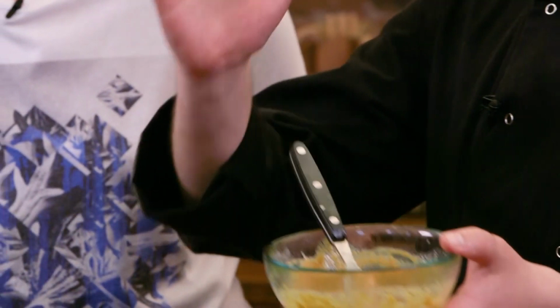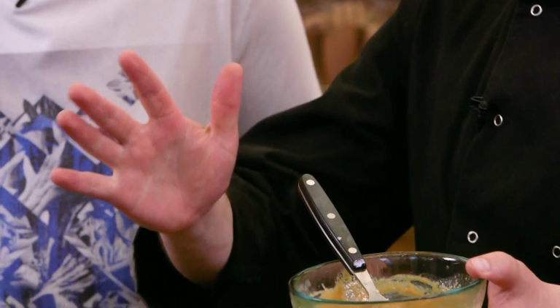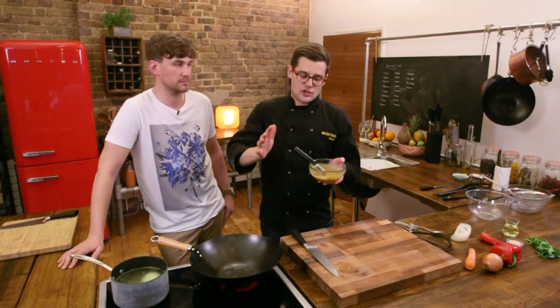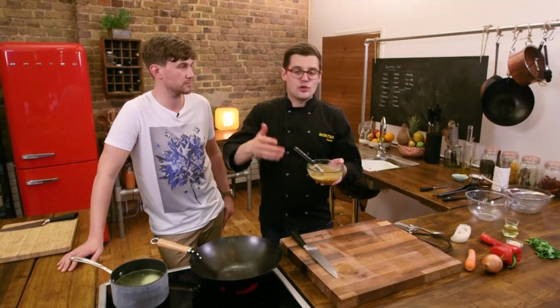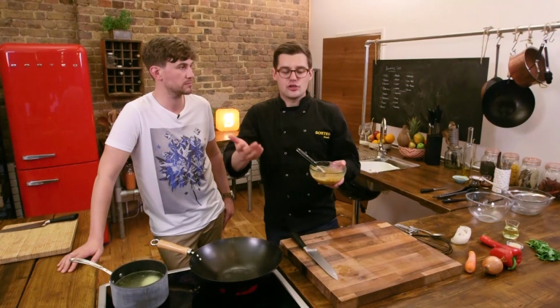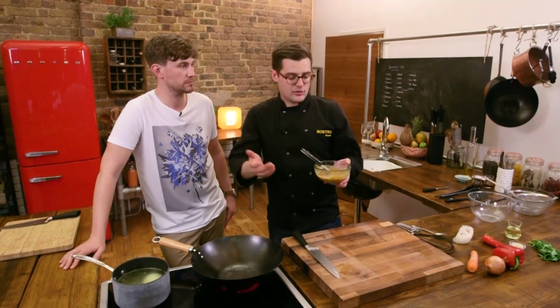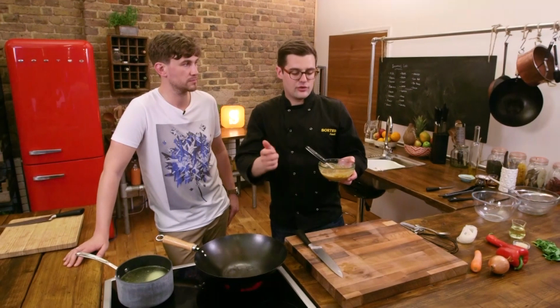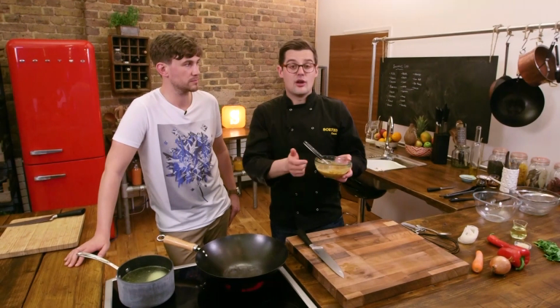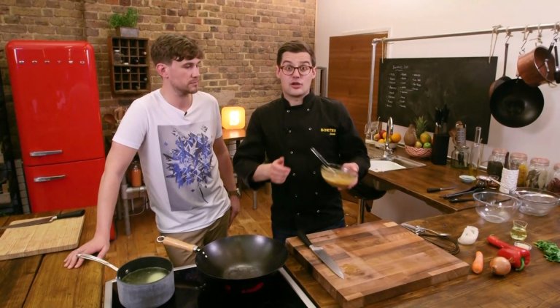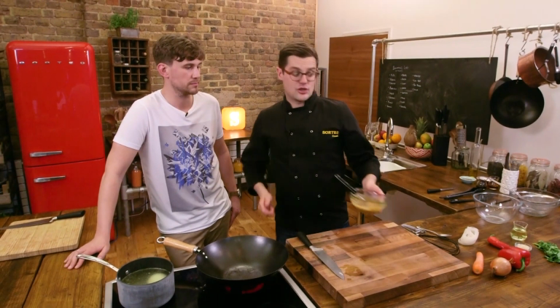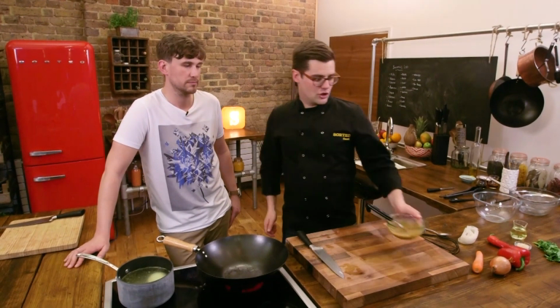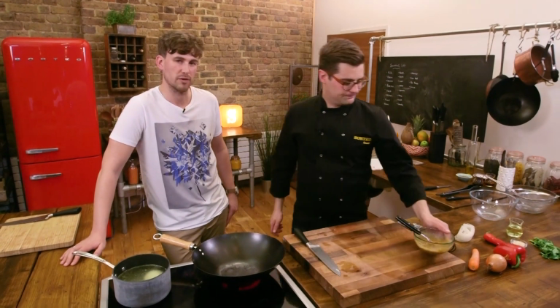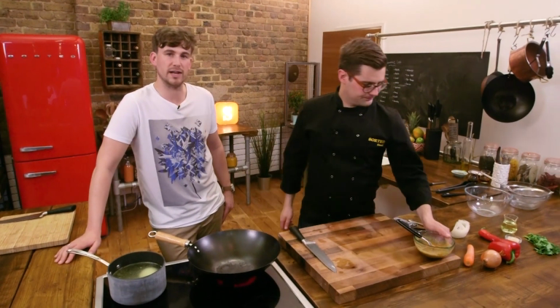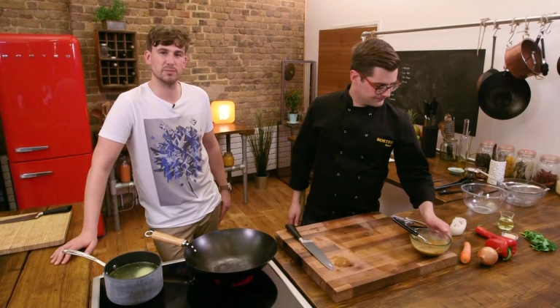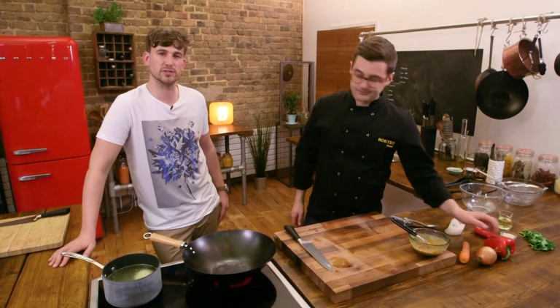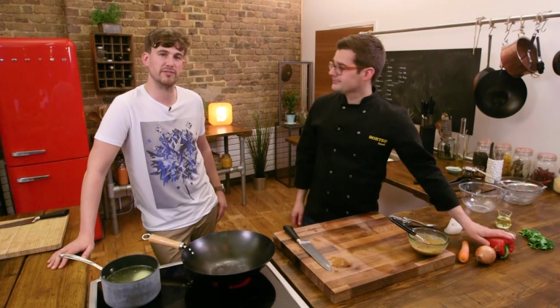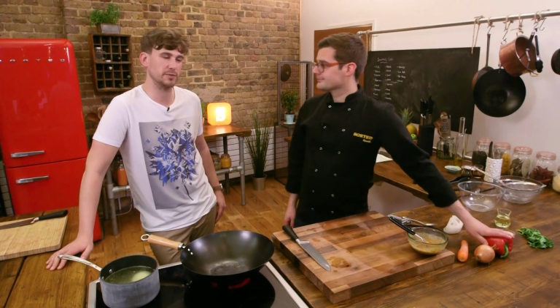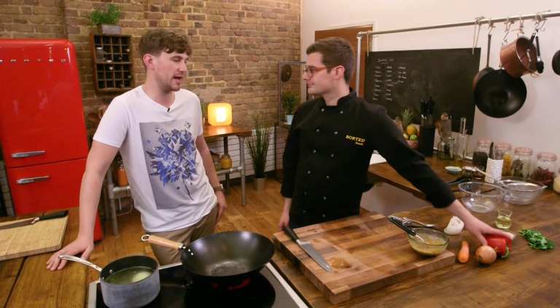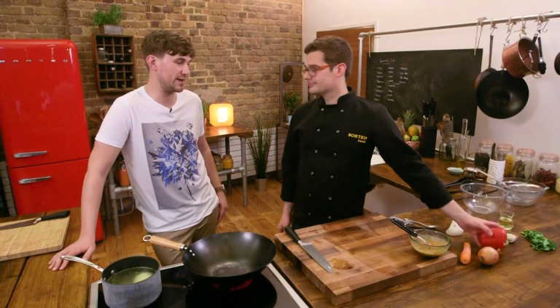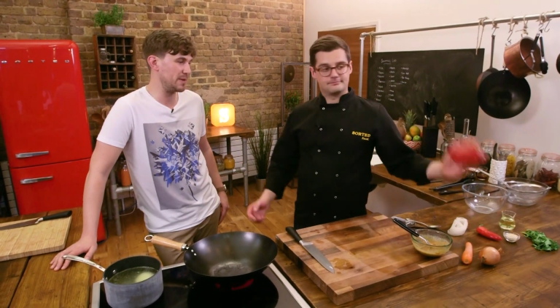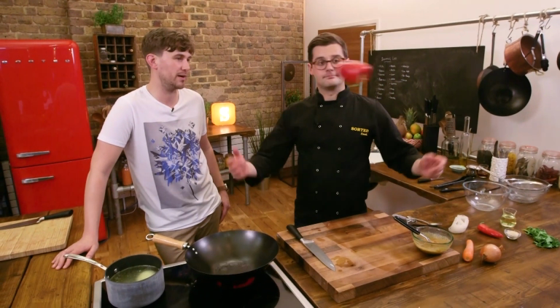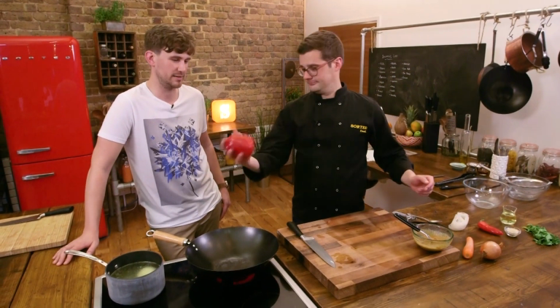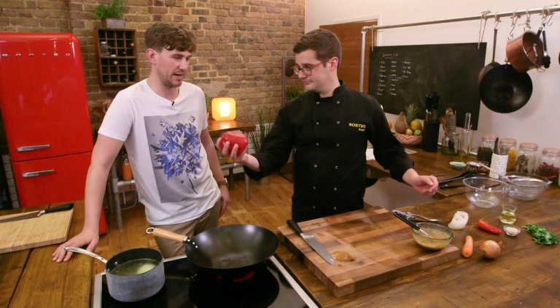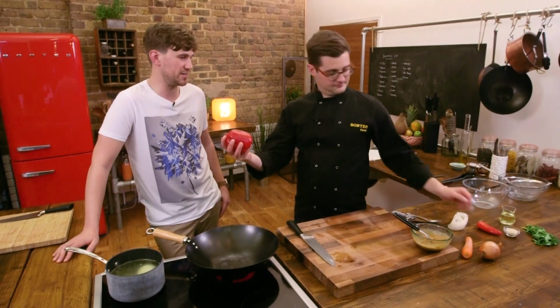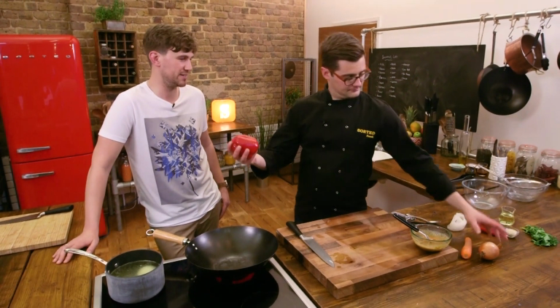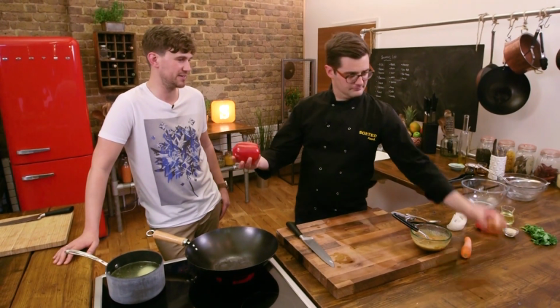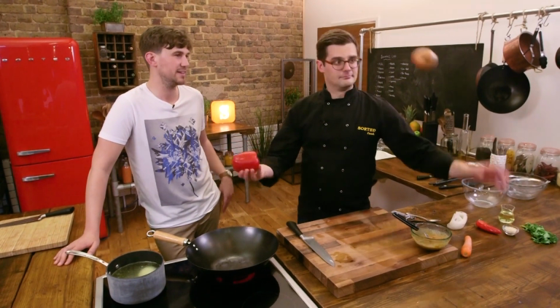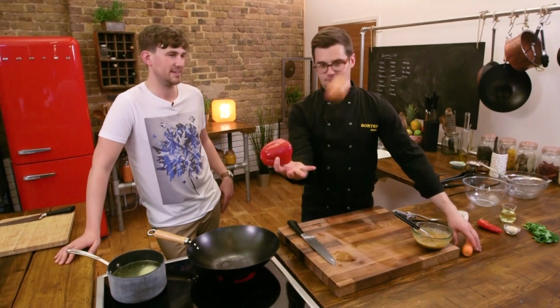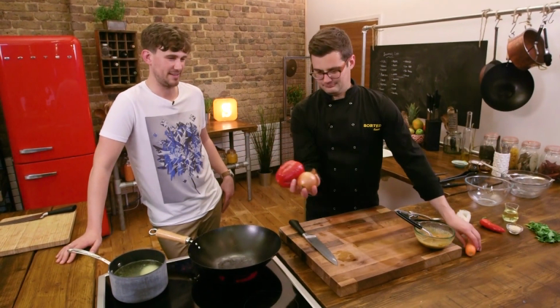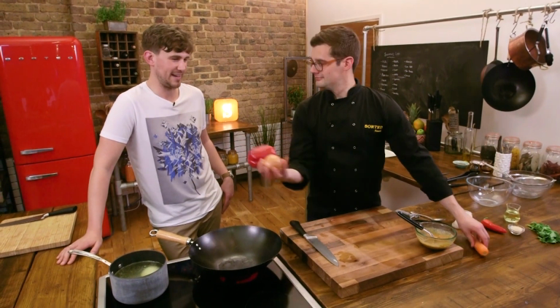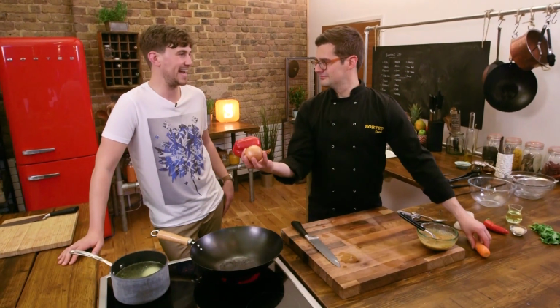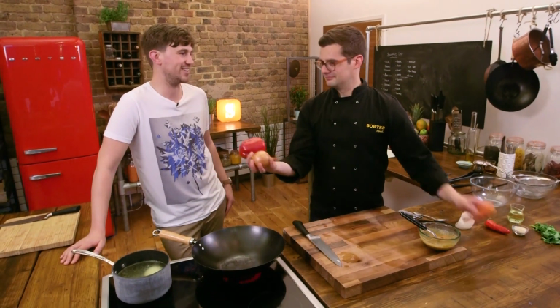Smooth peanut butter is not essential — you could use smooth — but the crunch is good. Right, let's move on to our veg. We have a red pepper, an onion, and a carrot.